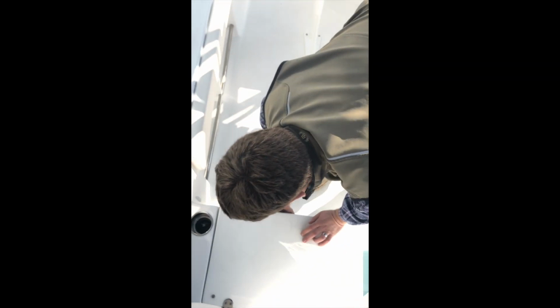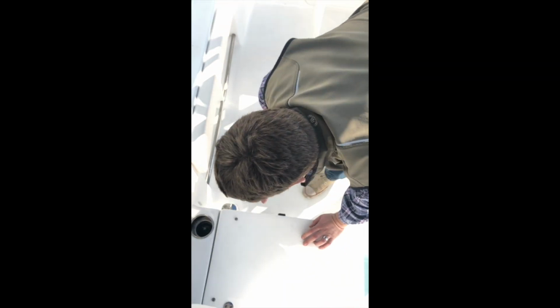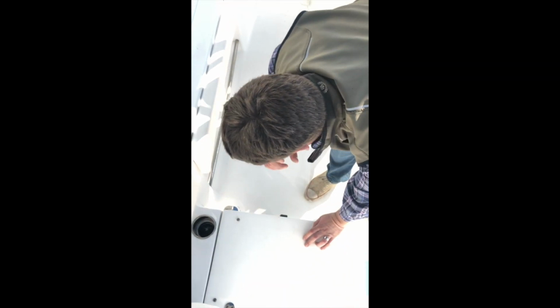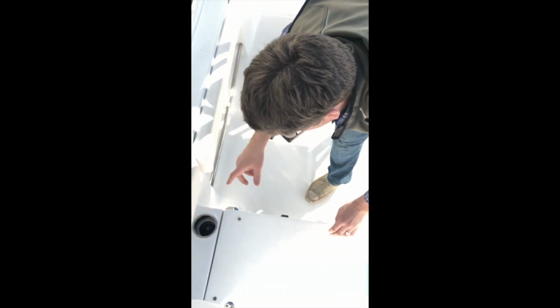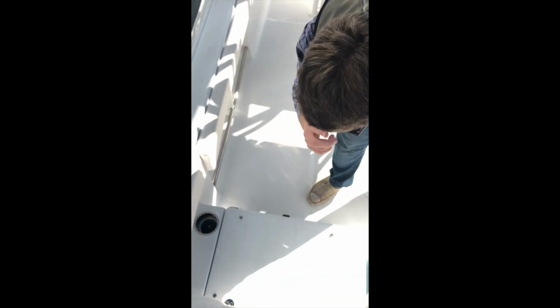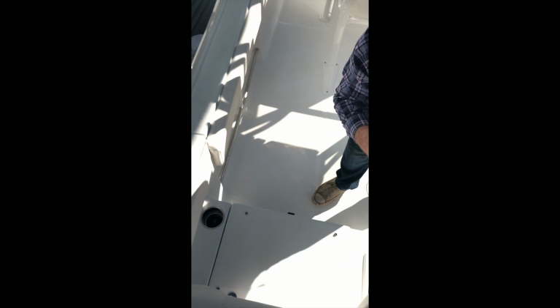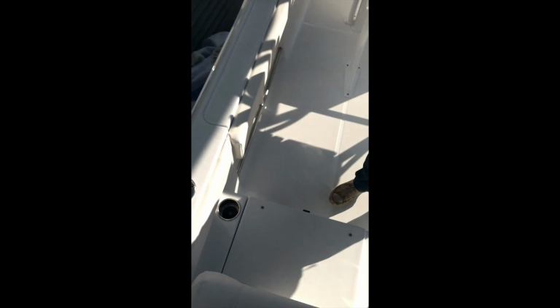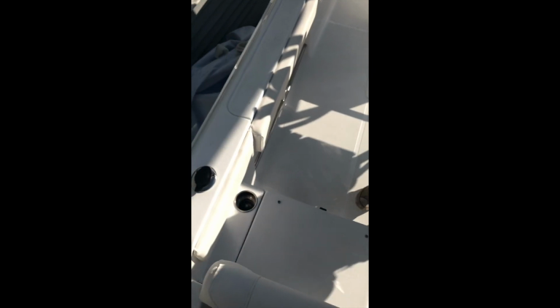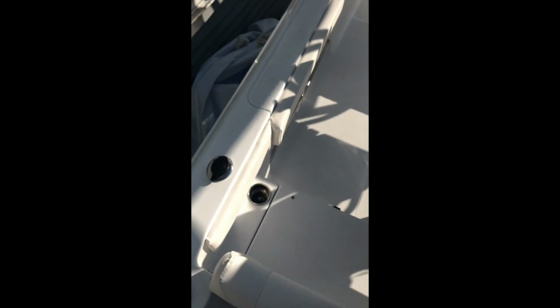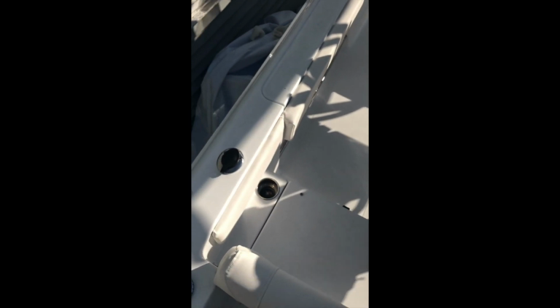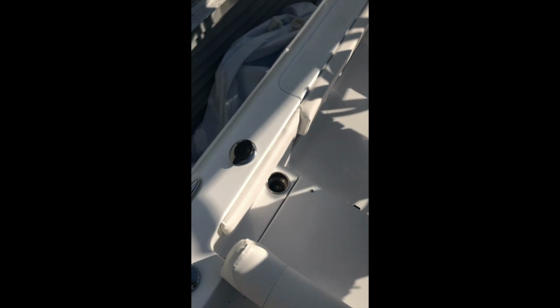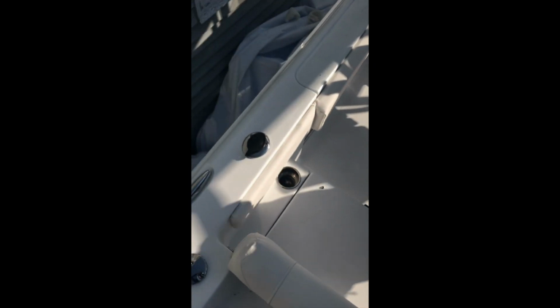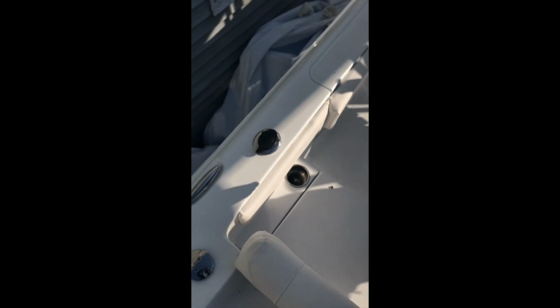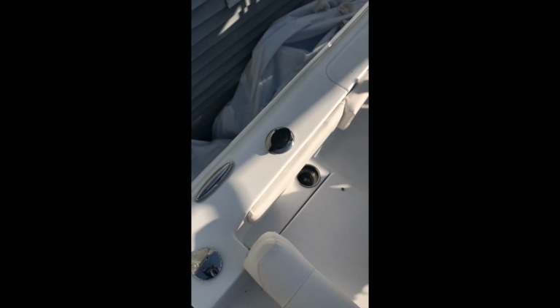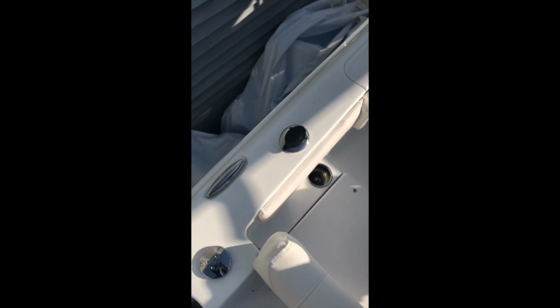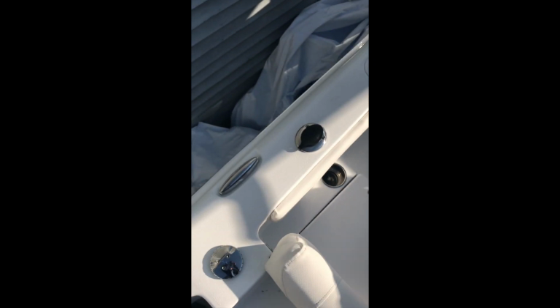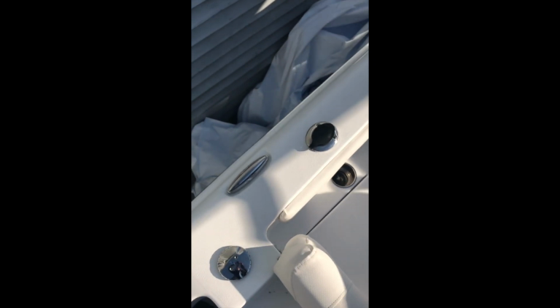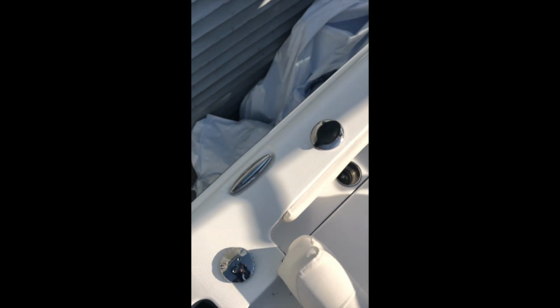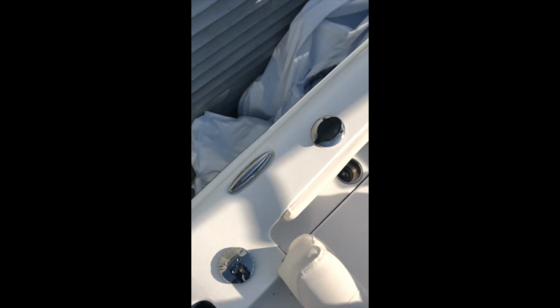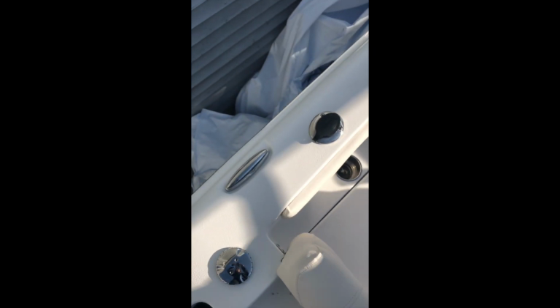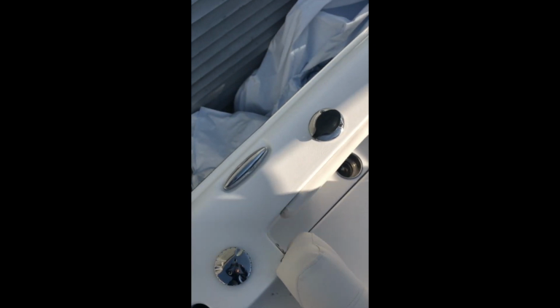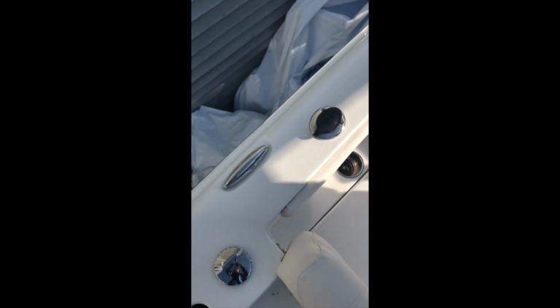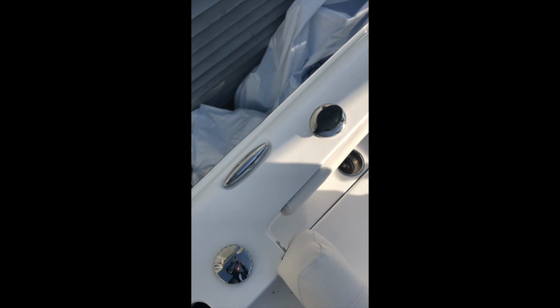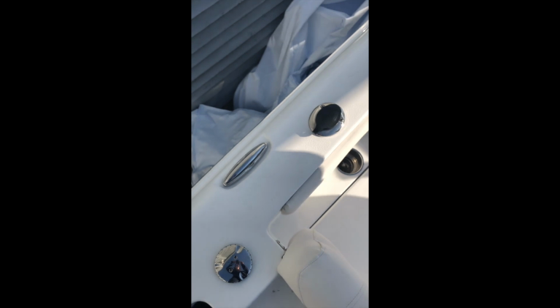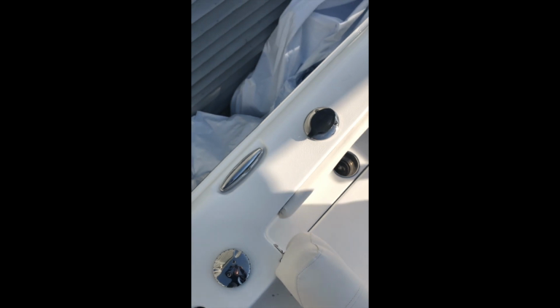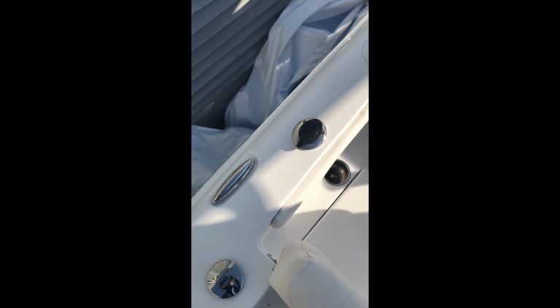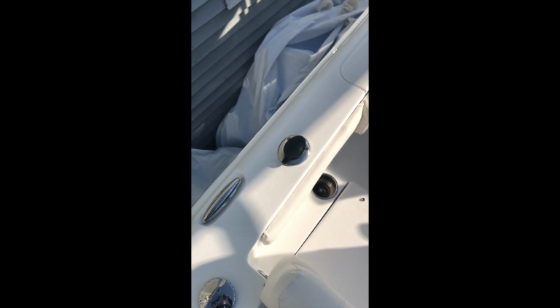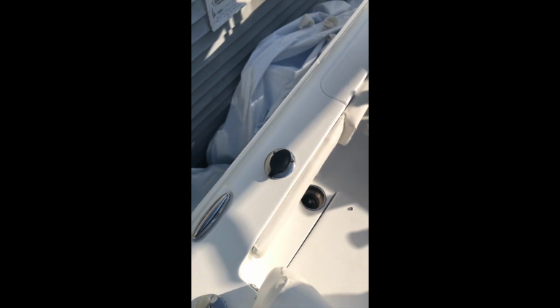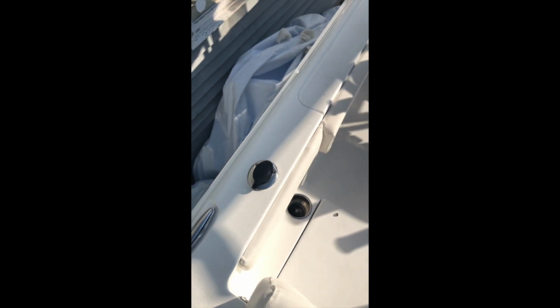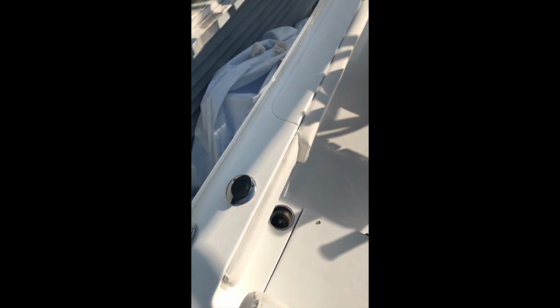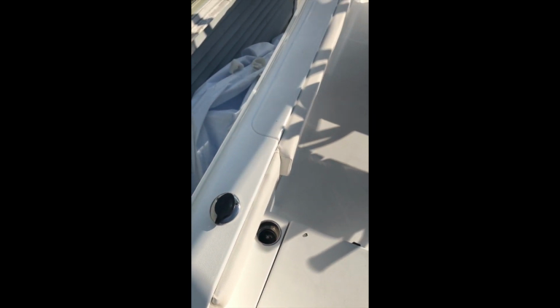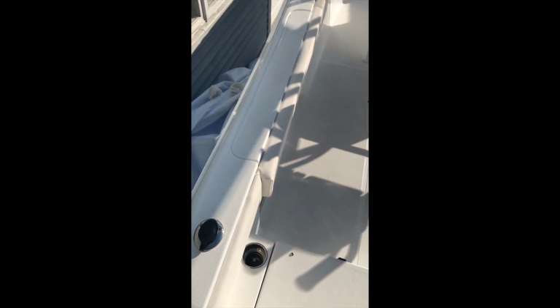A nice thing on all Sea Hunt models is all of our stainless — whether it be cup holders, rod holders, cleats, whatever — it's all 316 true marine stainless, so you don't have to worry about stuff rusting out on you.